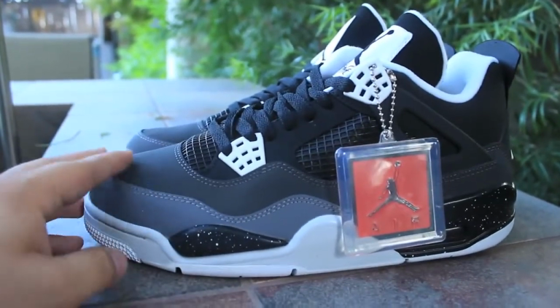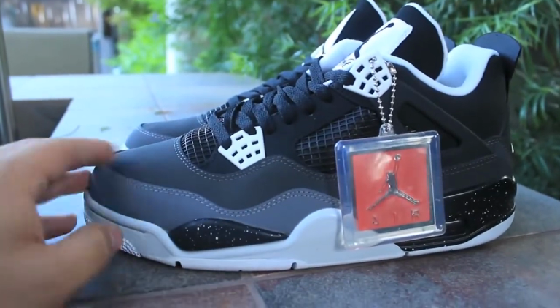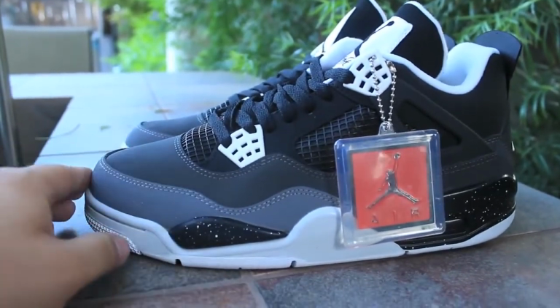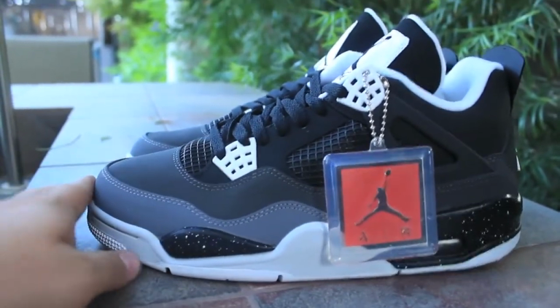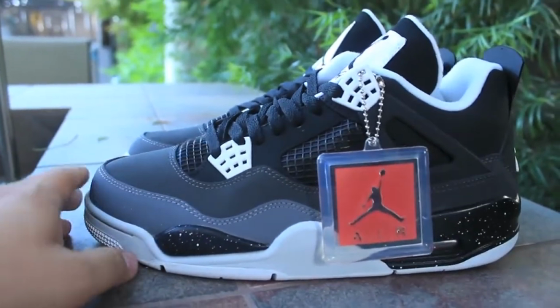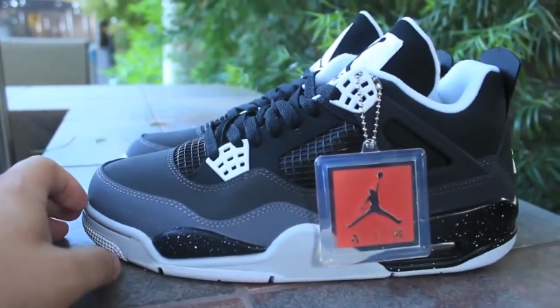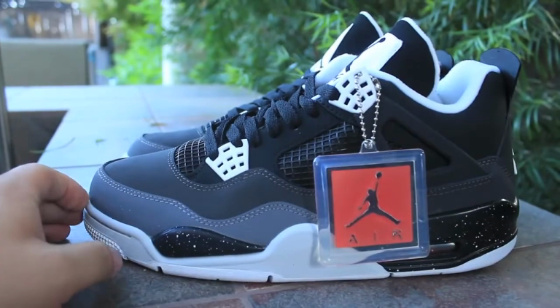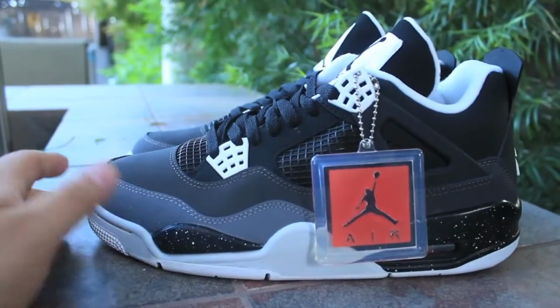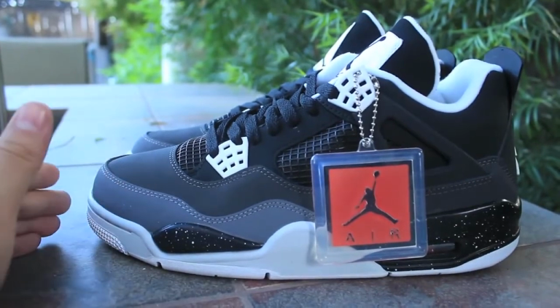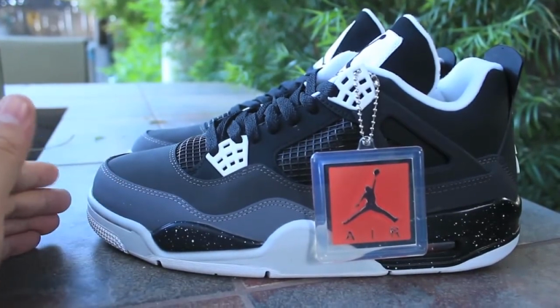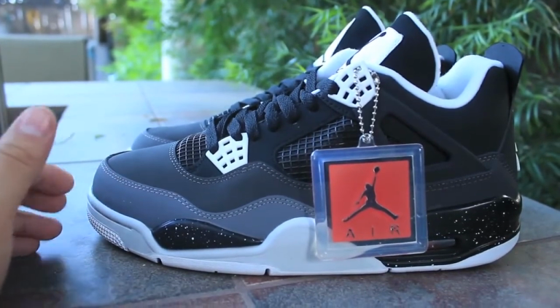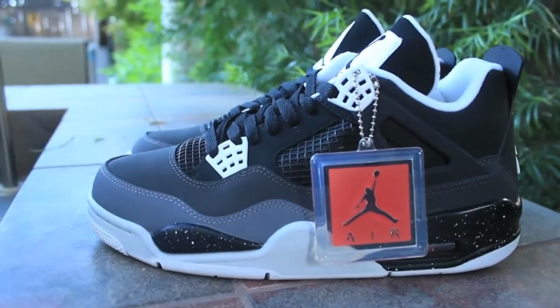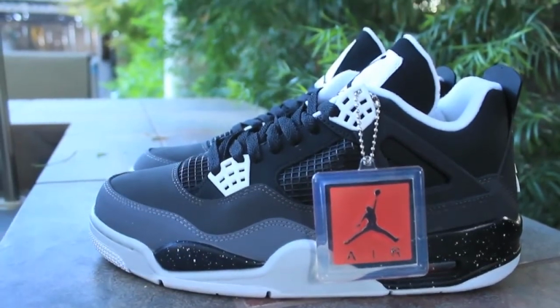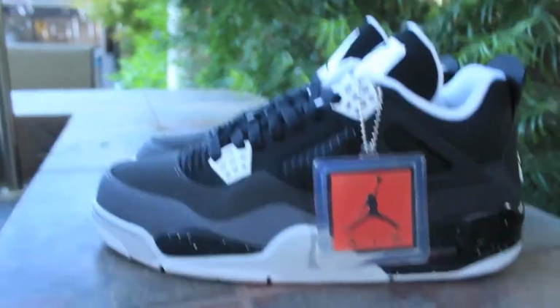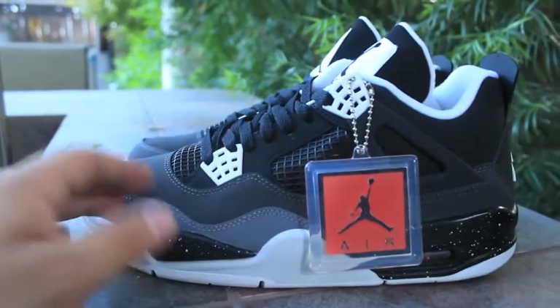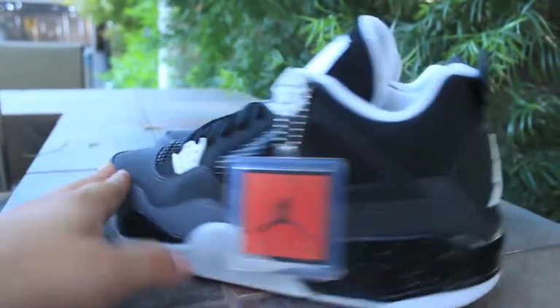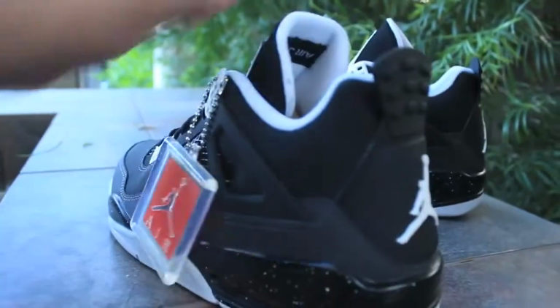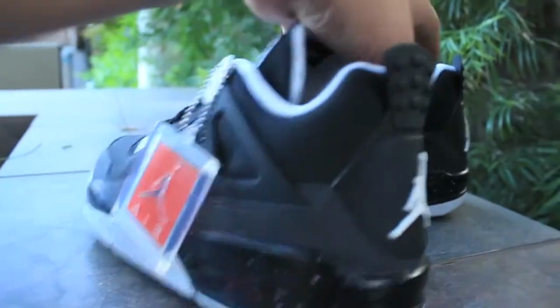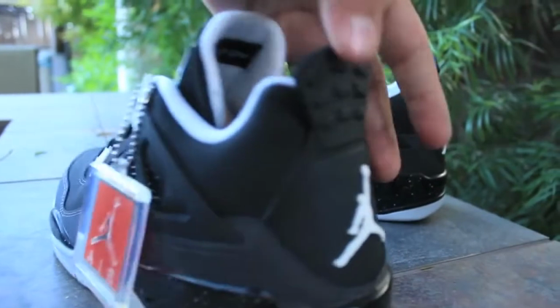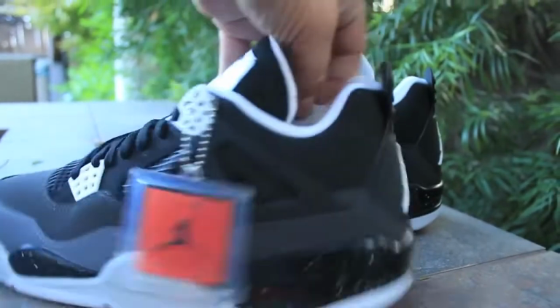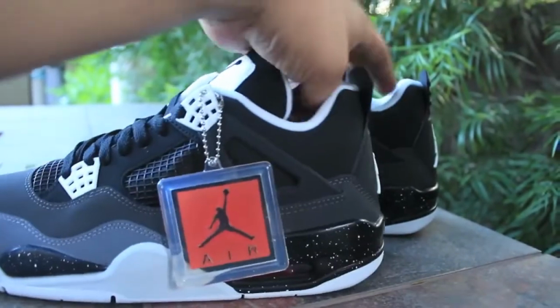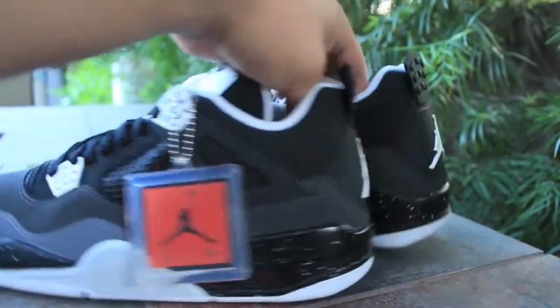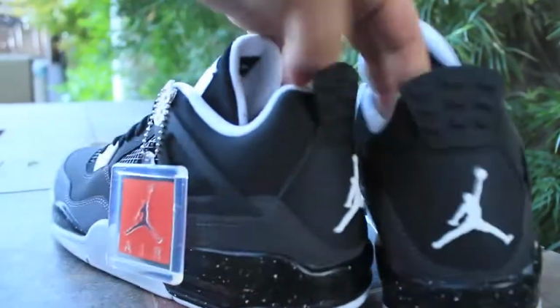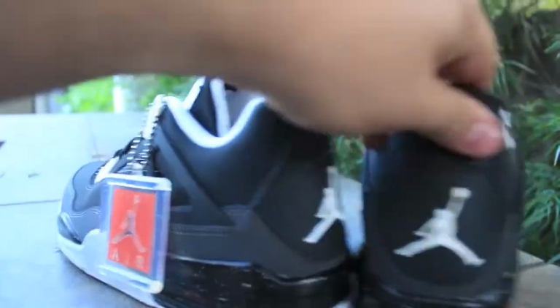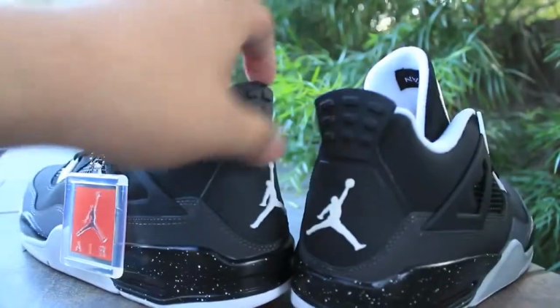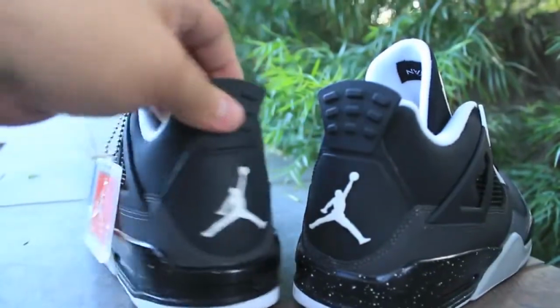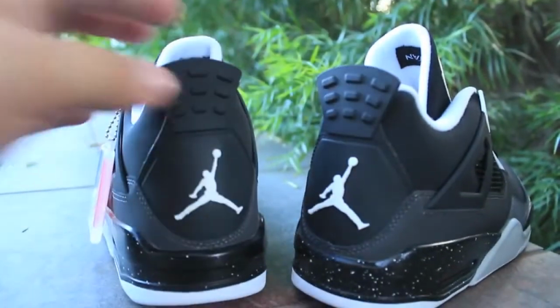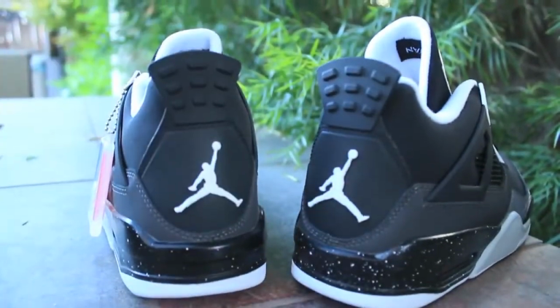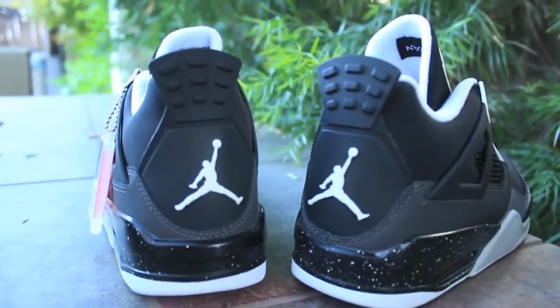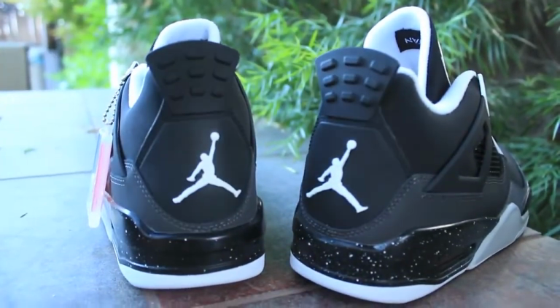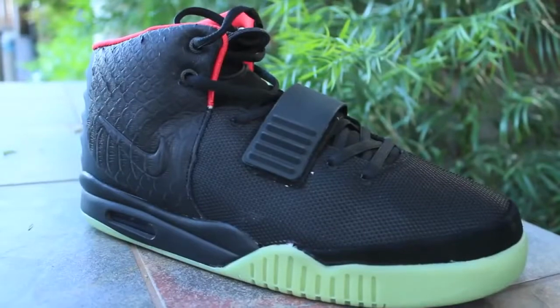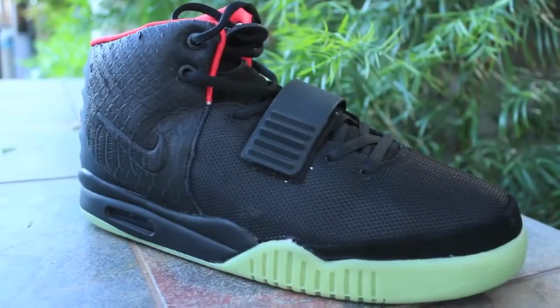Next pickup is the Jordan 4 Fear, but these are not real — these are the super perfects. You can tell these look perfect. I actually think these look better than the authentics because the materials are a little bit different, but these are the super perfect replica.